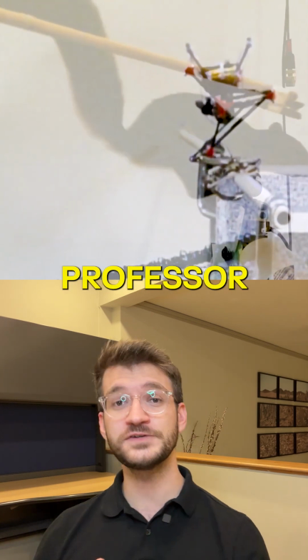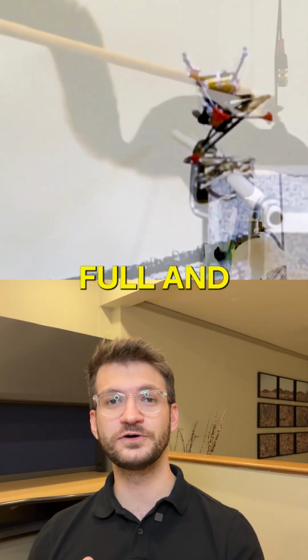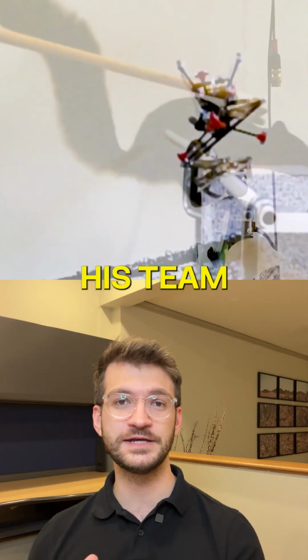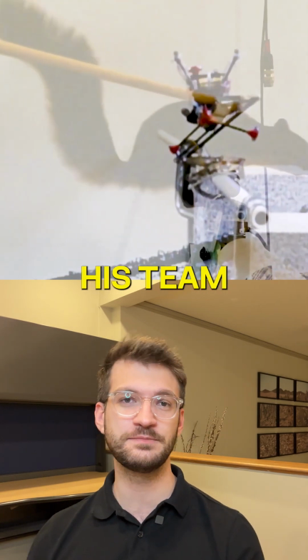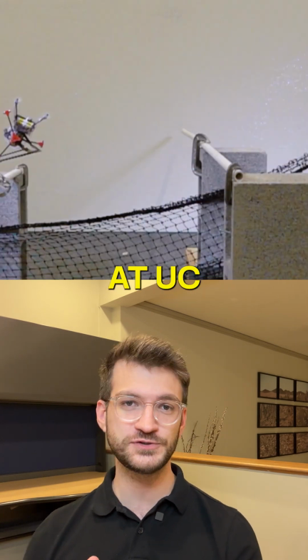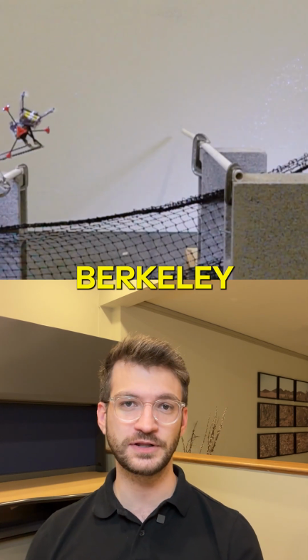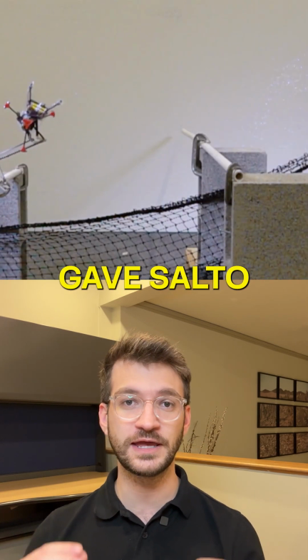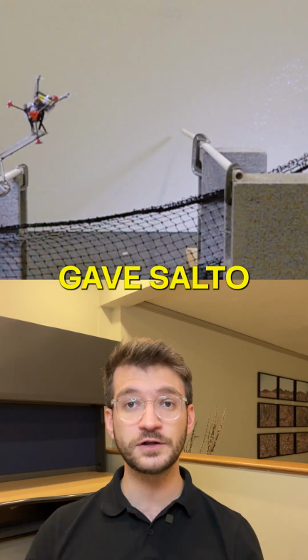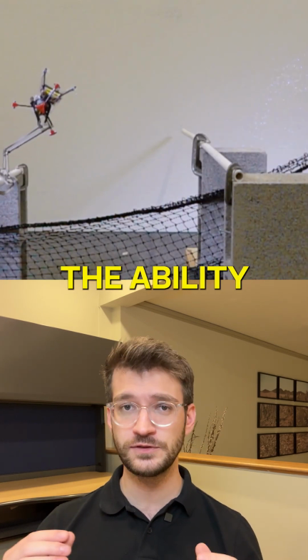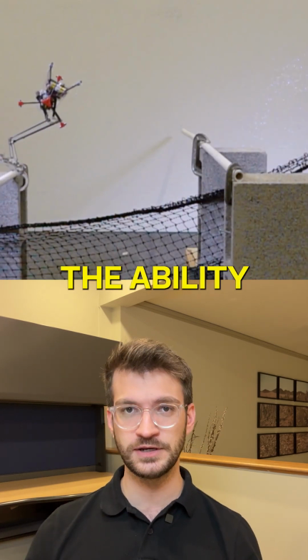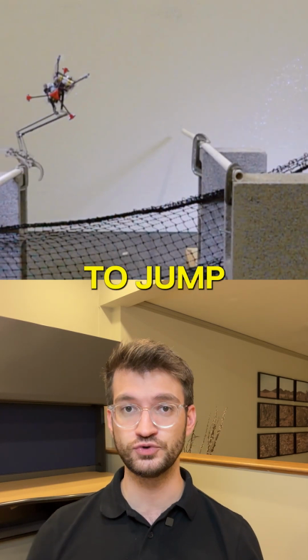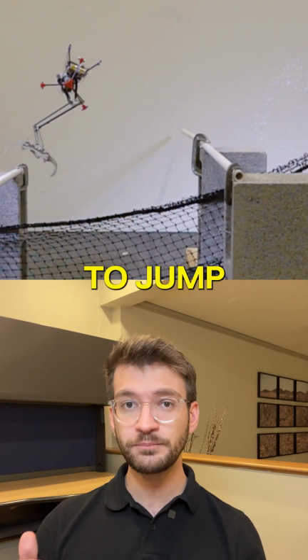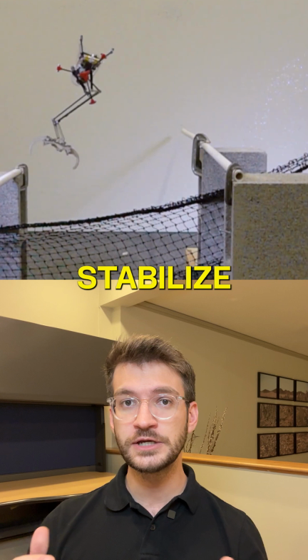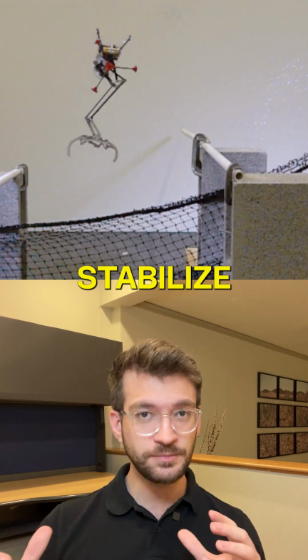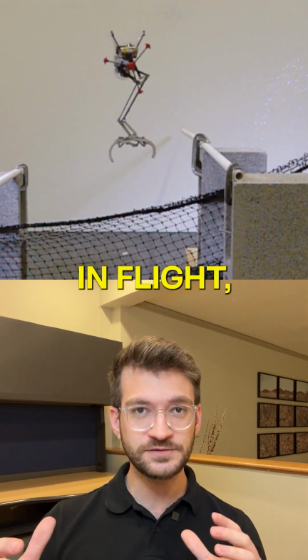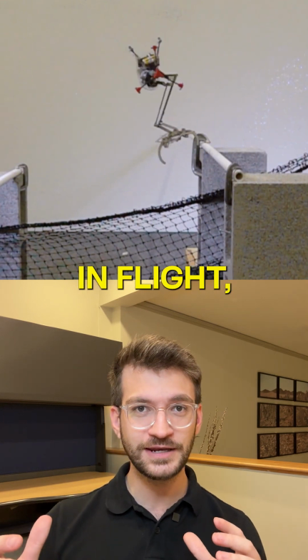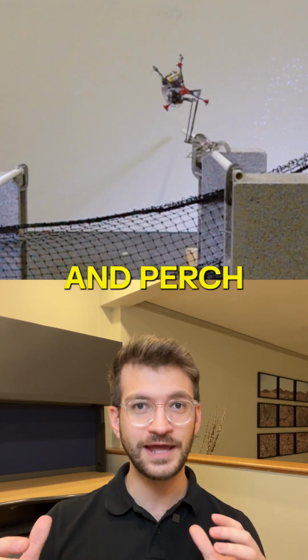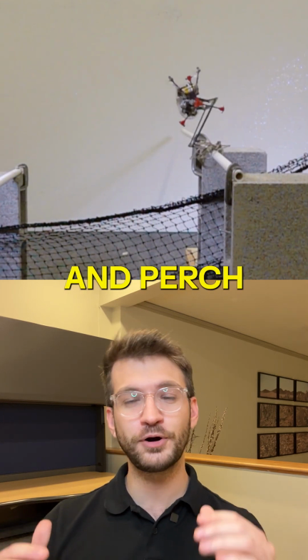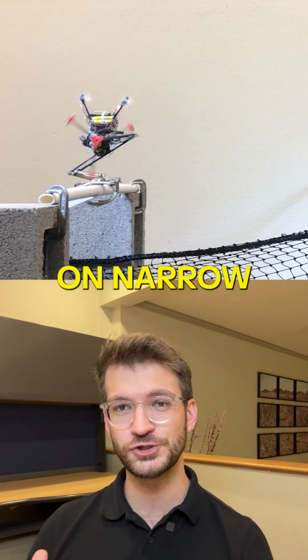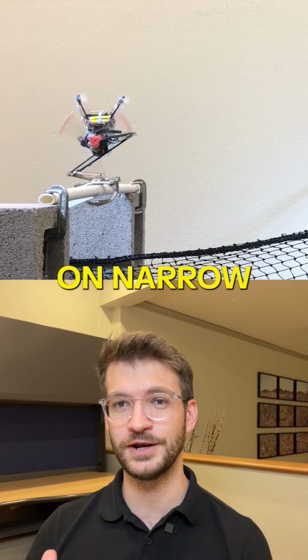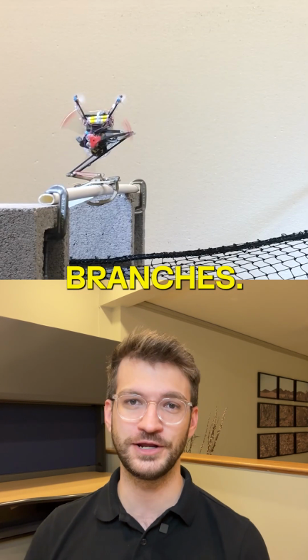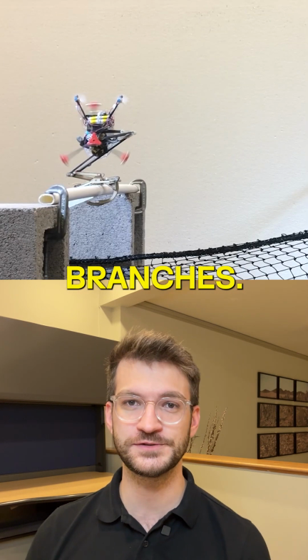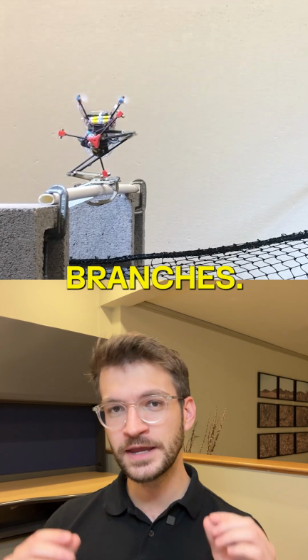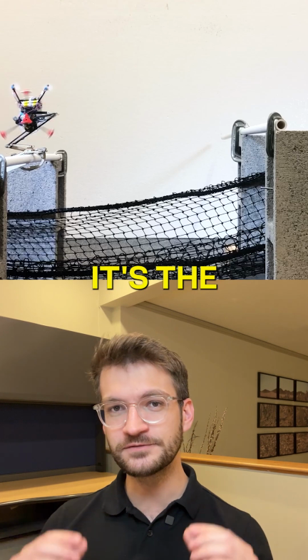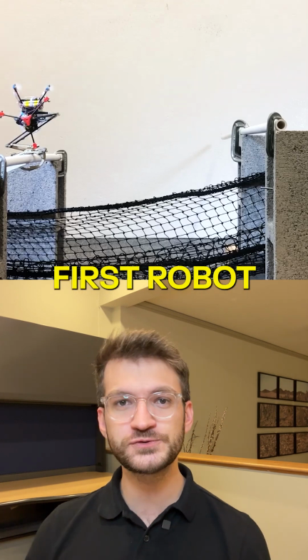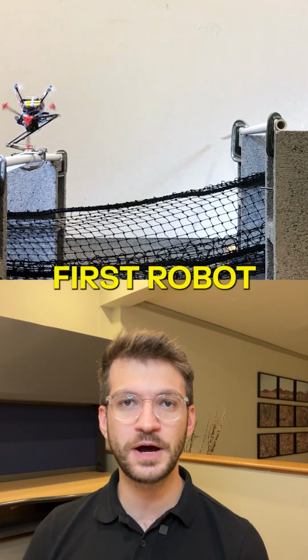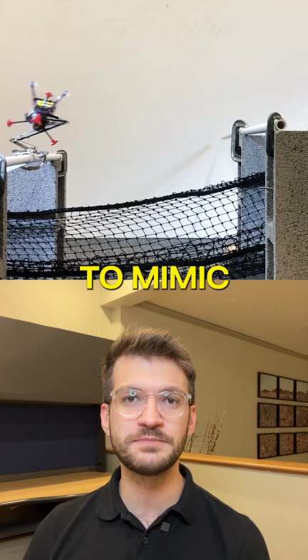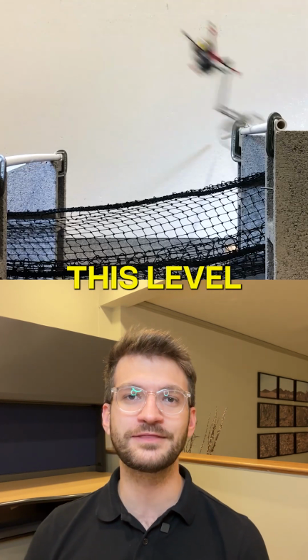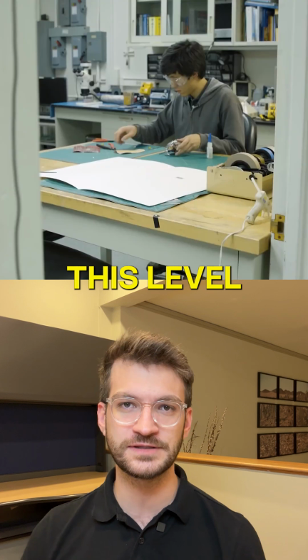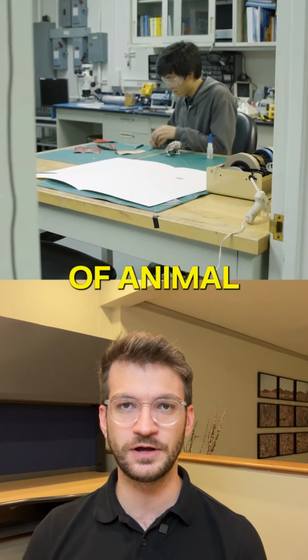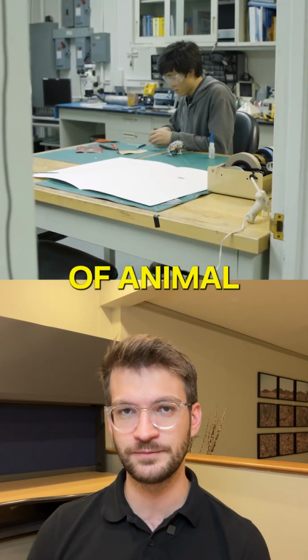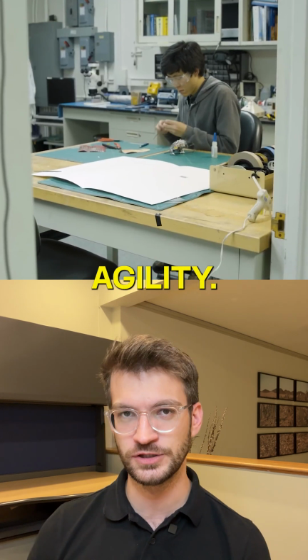Professor Full and his team at UC Berkeley gave Salto the ability to jump, stabilize in flight, and perch on narrow branches. It's the first robot to mimic this level of animal agility.